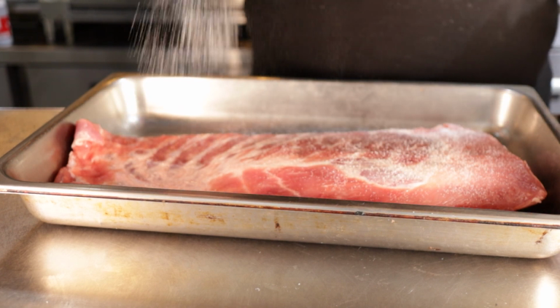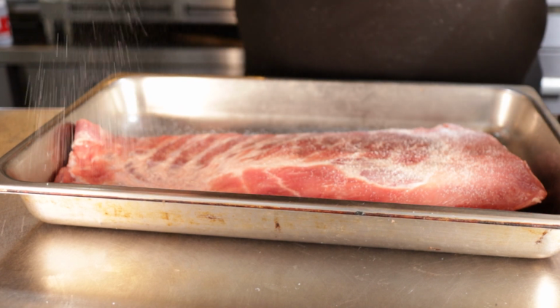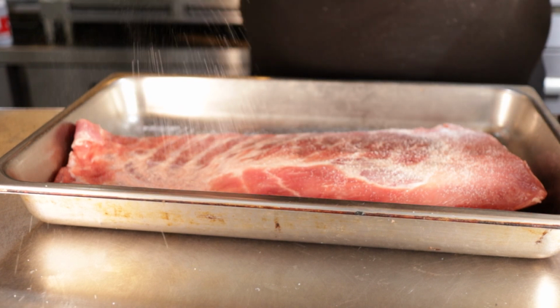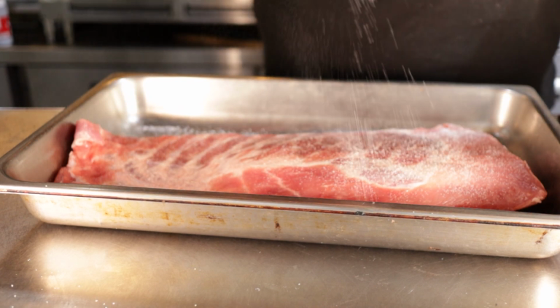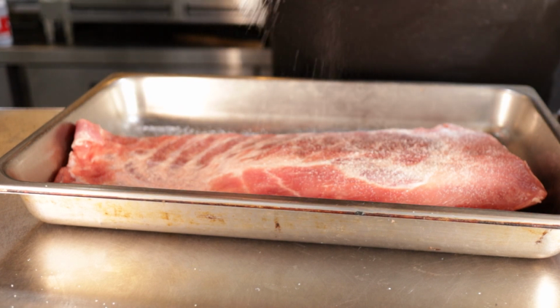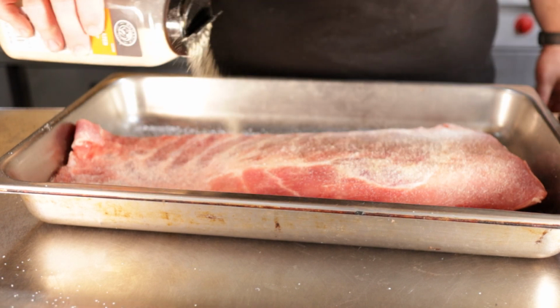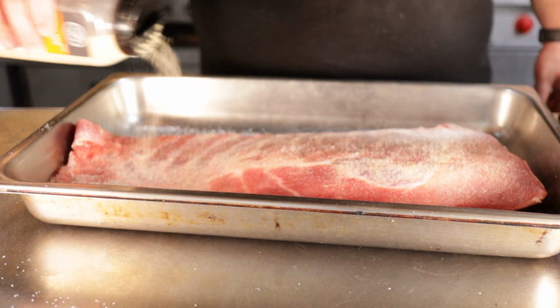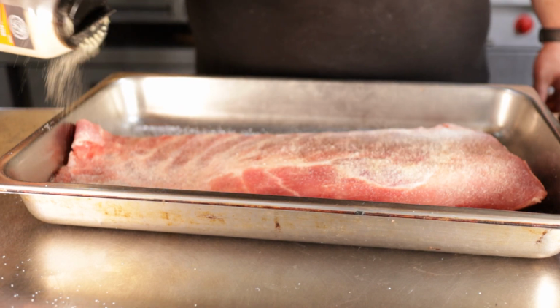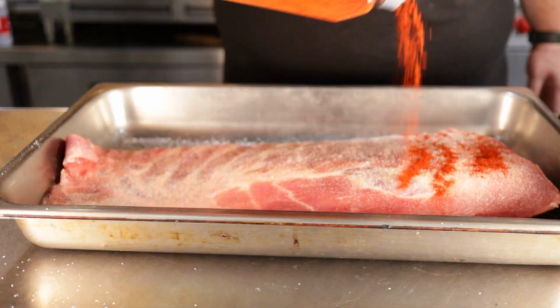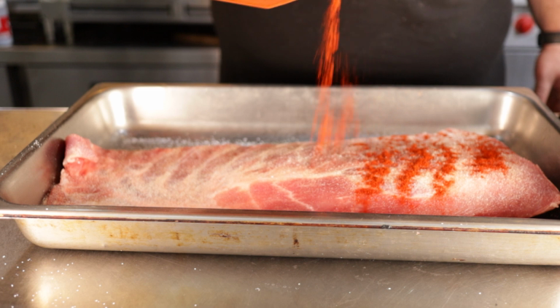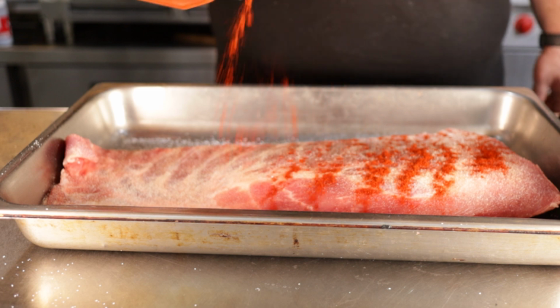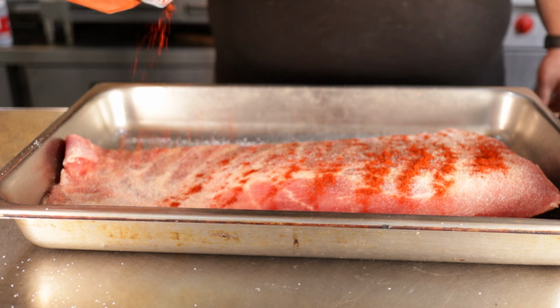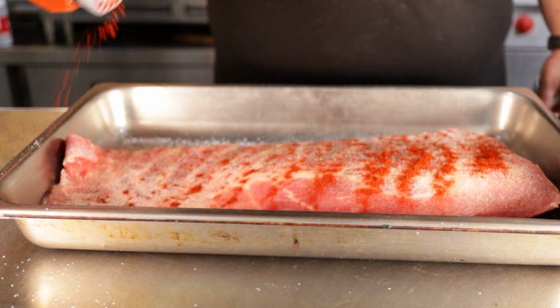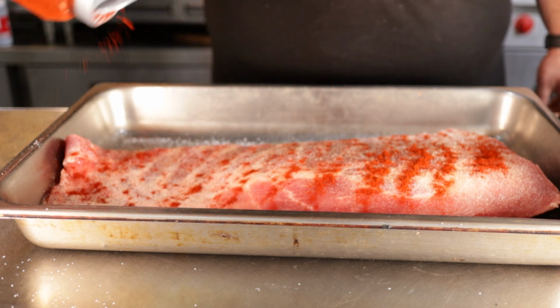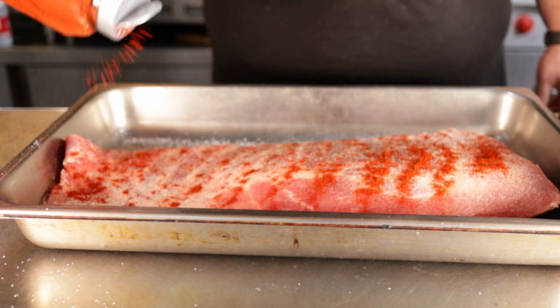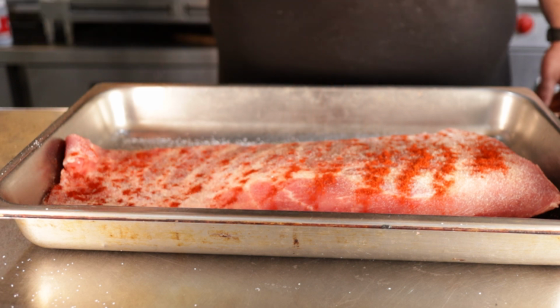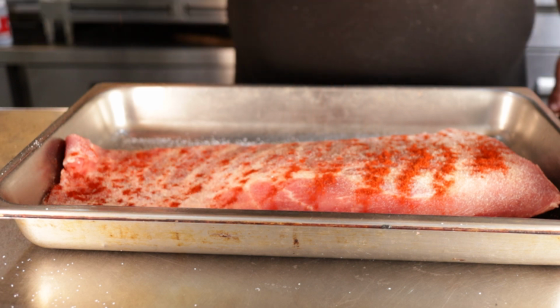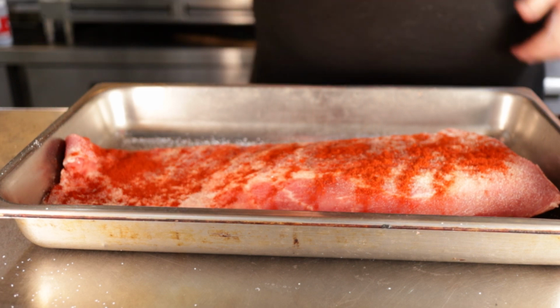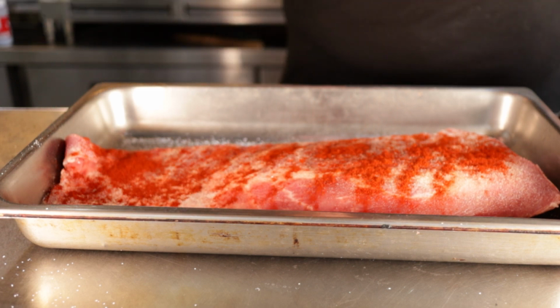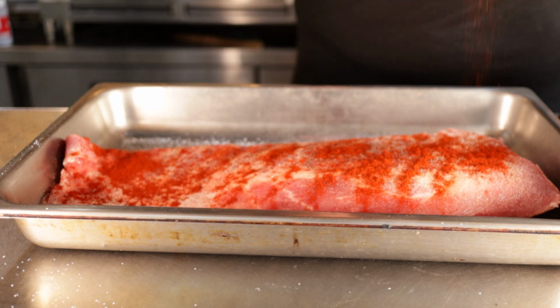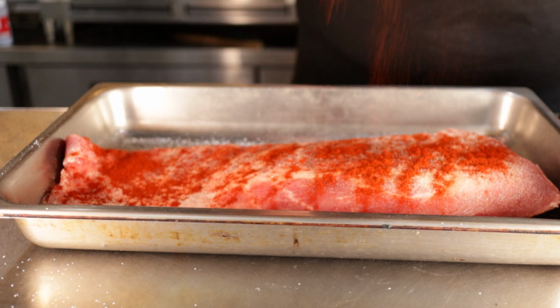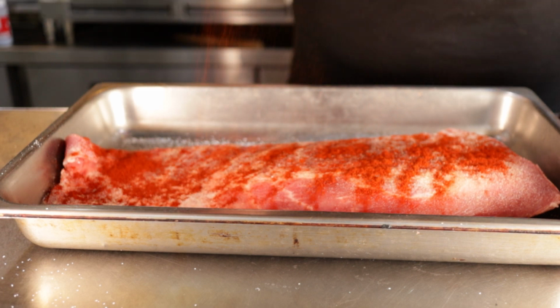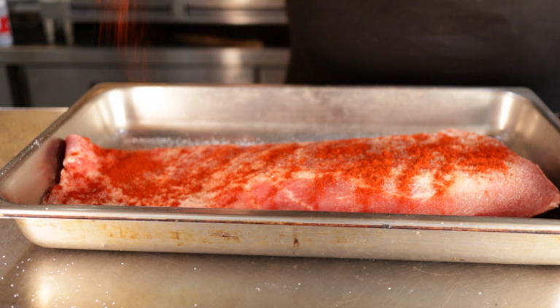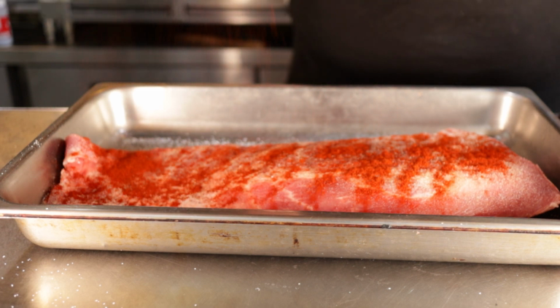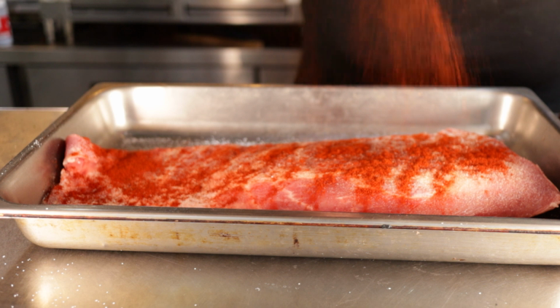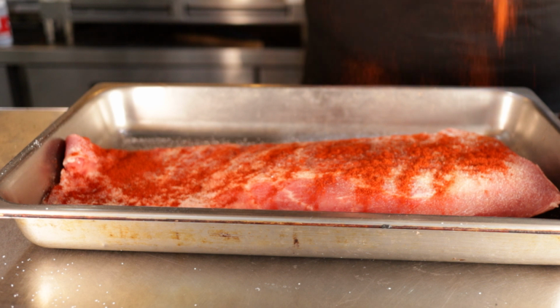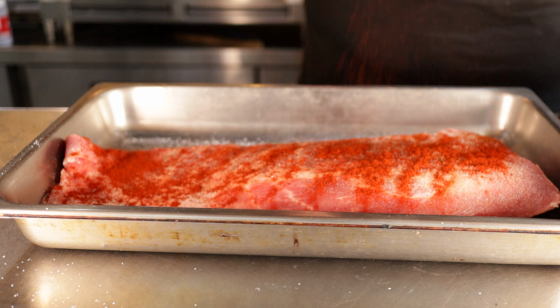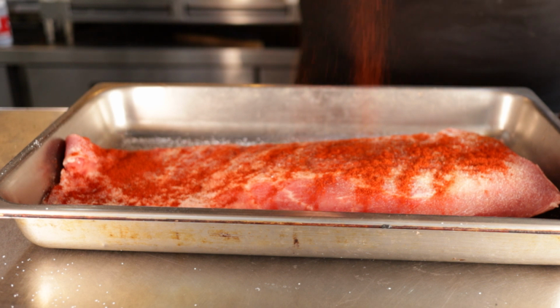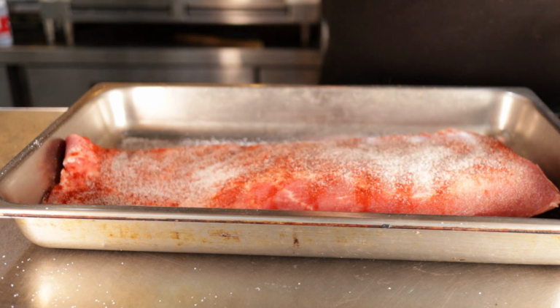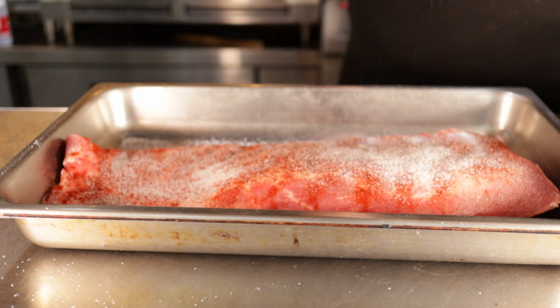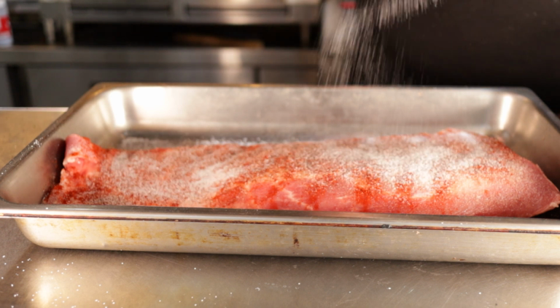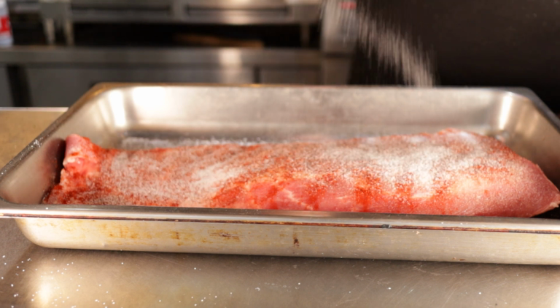Season generously with salt, granulated garlic, smoked paprika for that smoky flavor you're not going to get. A touch of chipotle powder — be careful because this is spicy if you're going to use it. And a big hit of MSG.